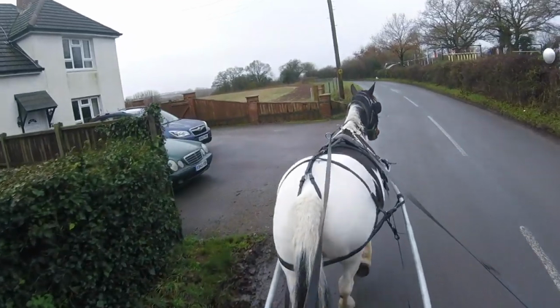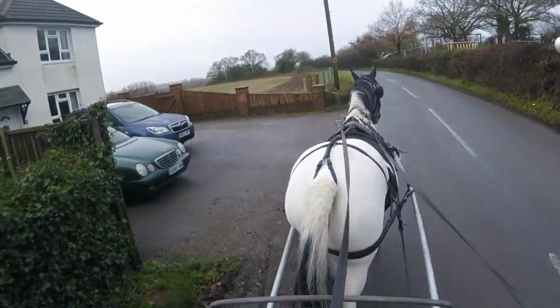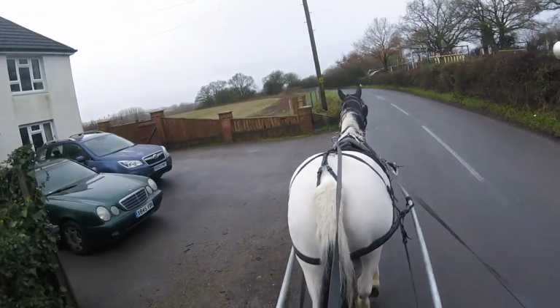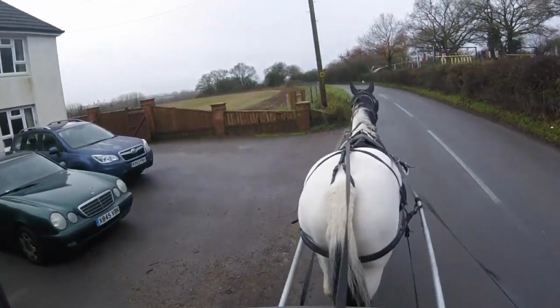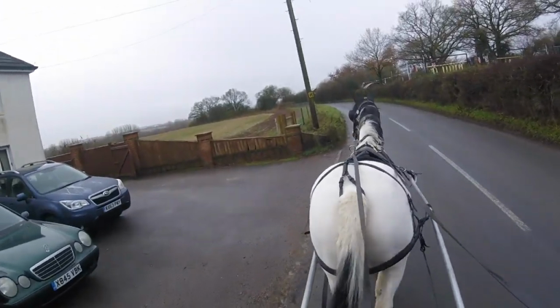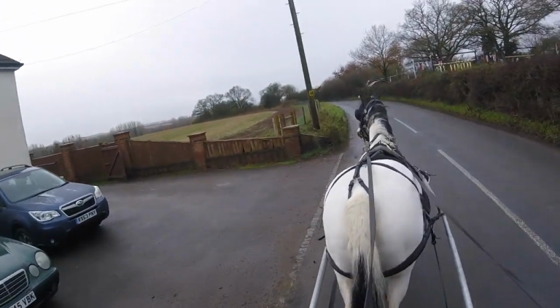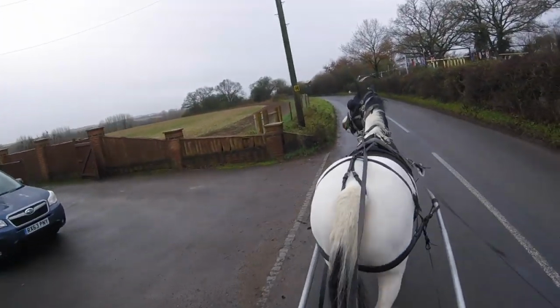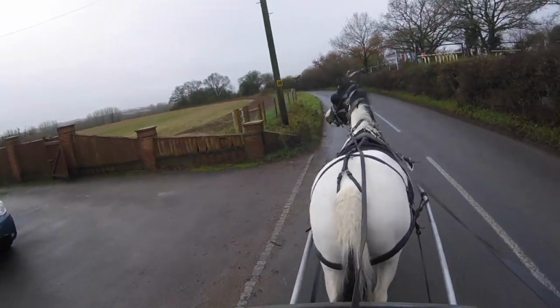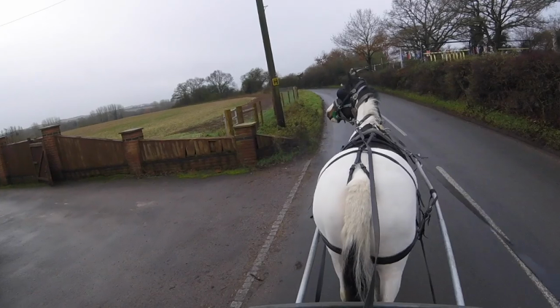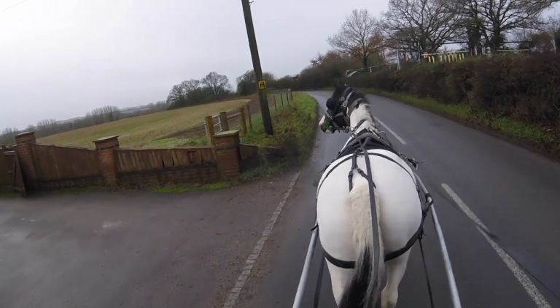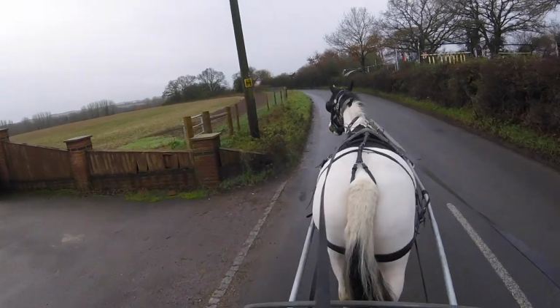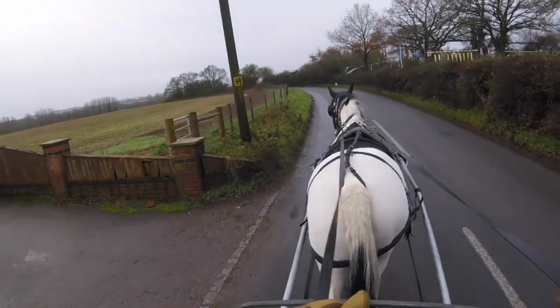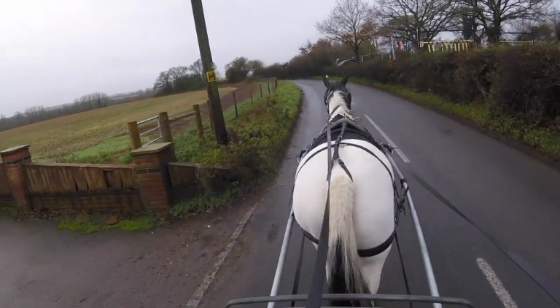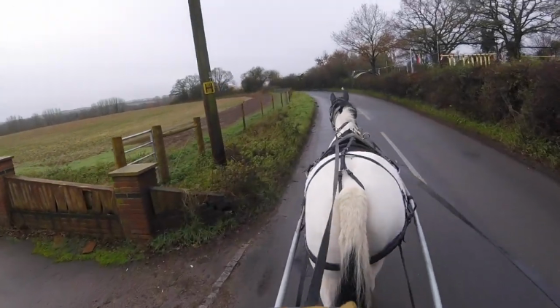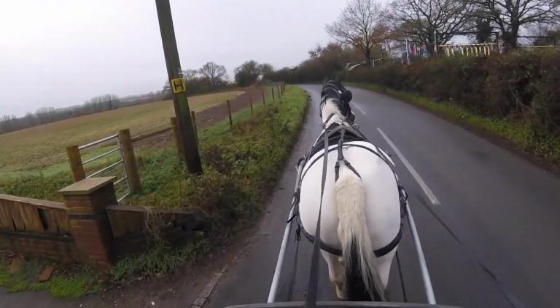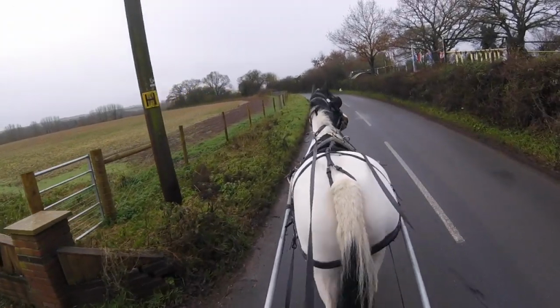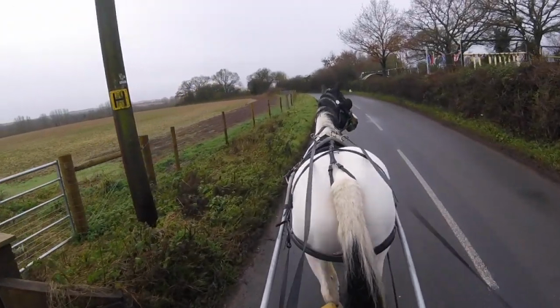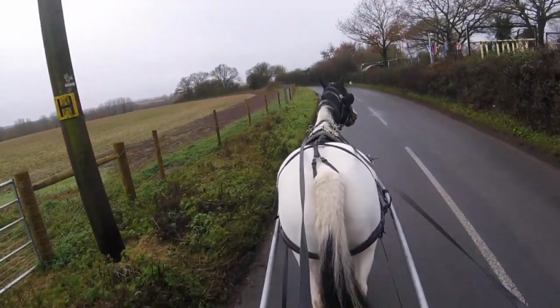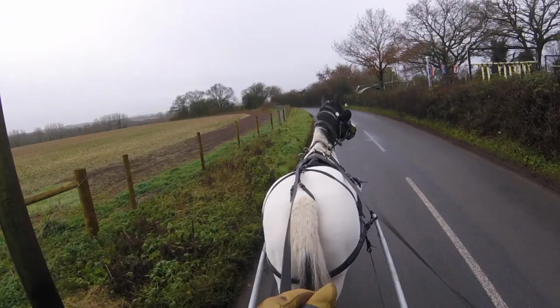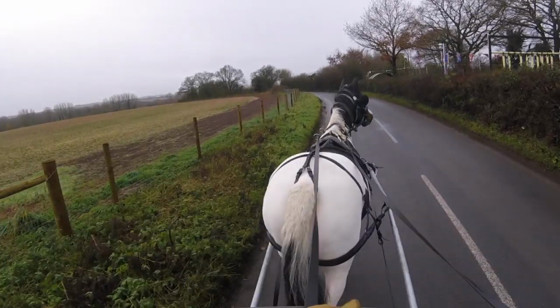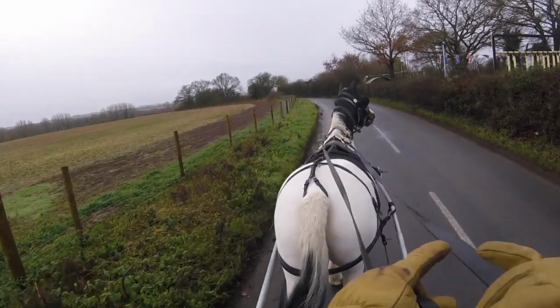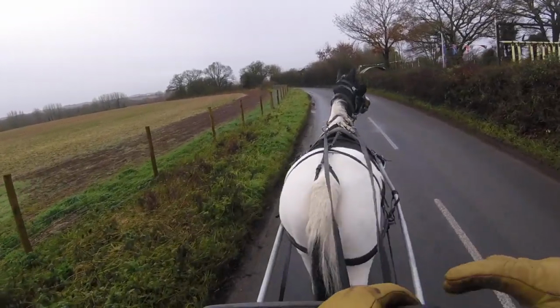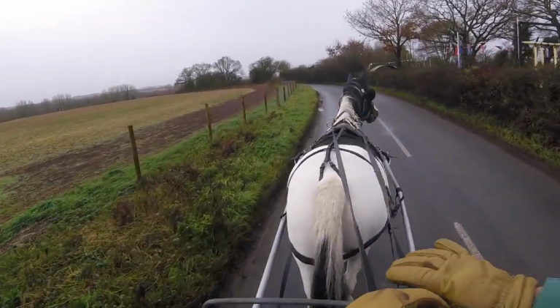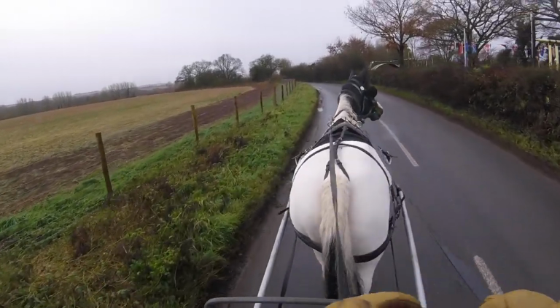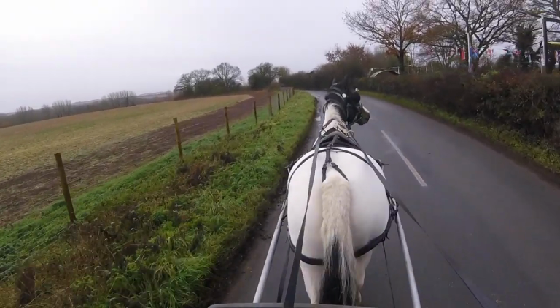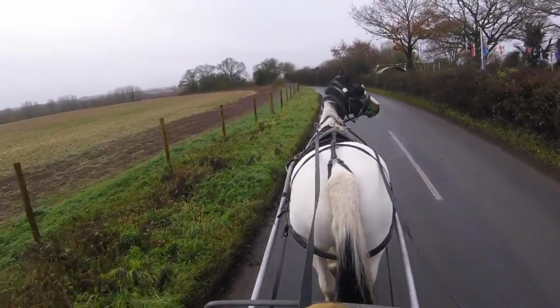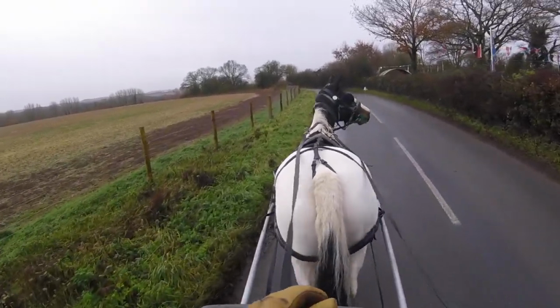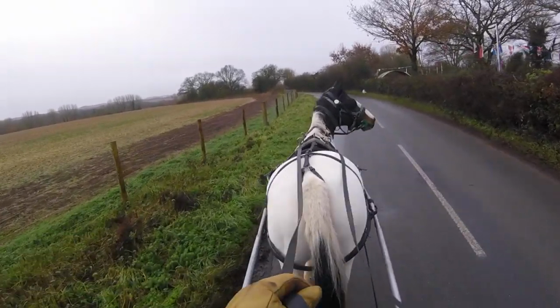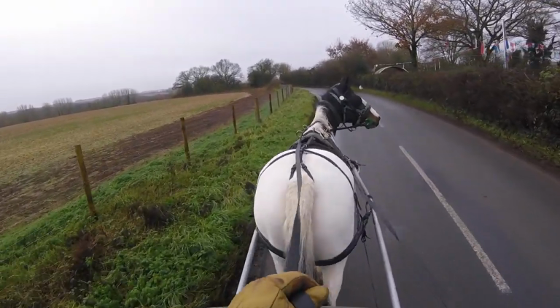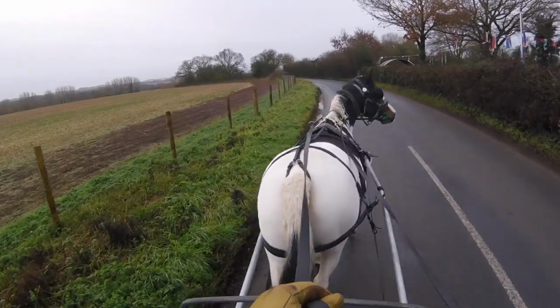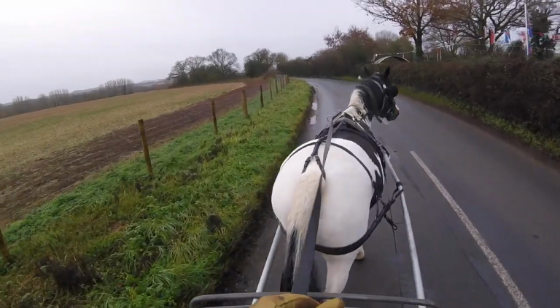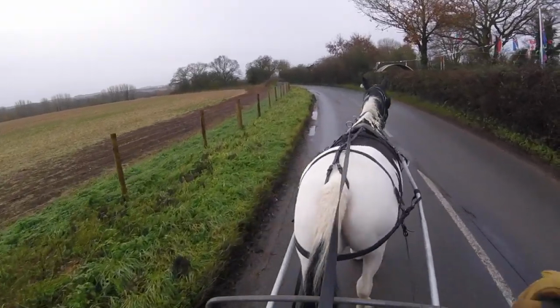We're just coming out of the yard with this mare. She's 14 years old. We just broke her - she was a riding mare, never done a great deal of riding, just hacking out.